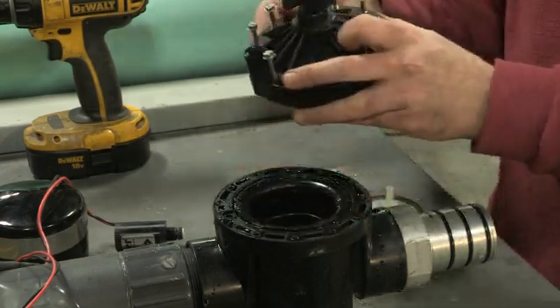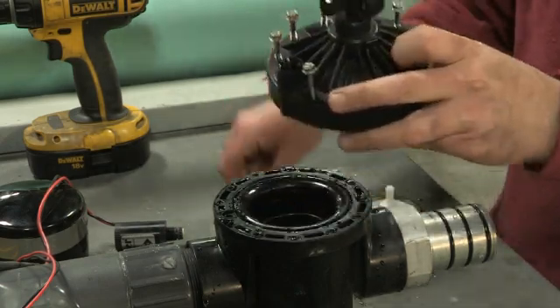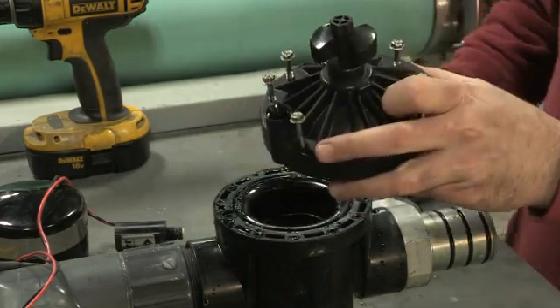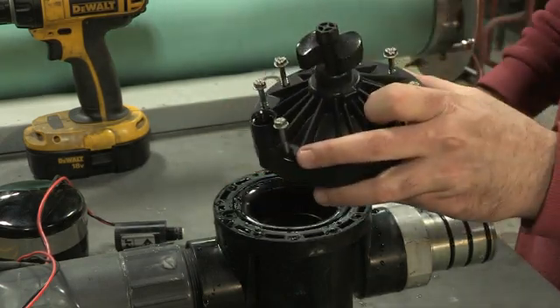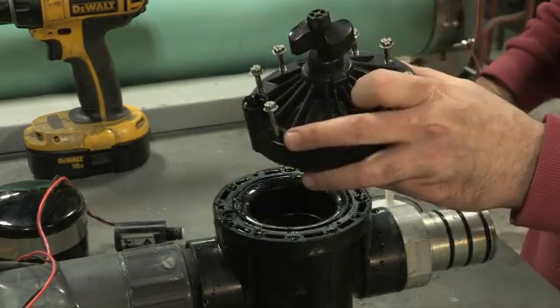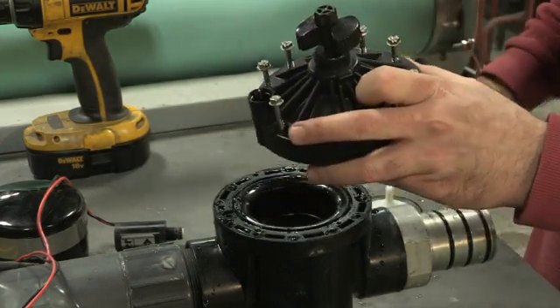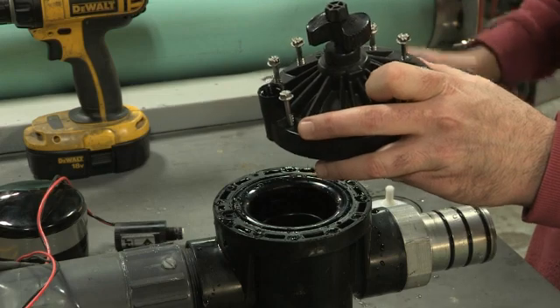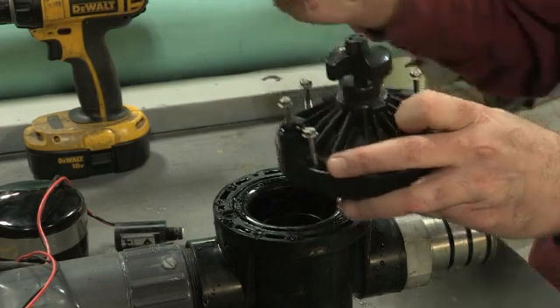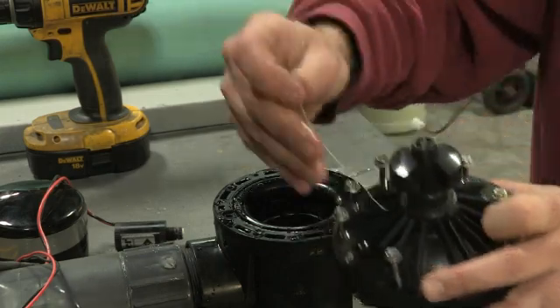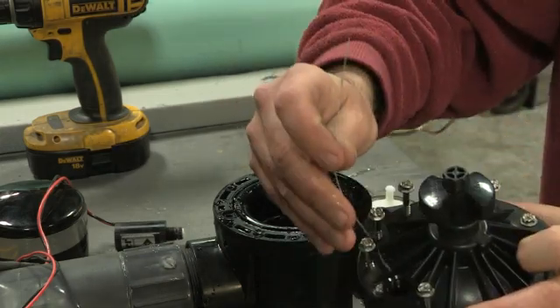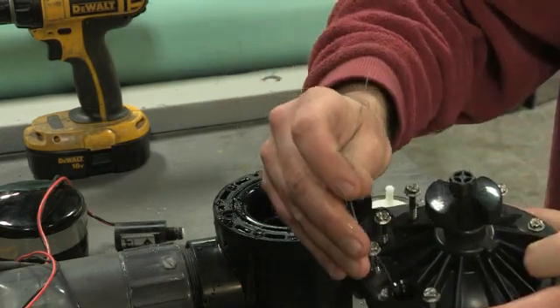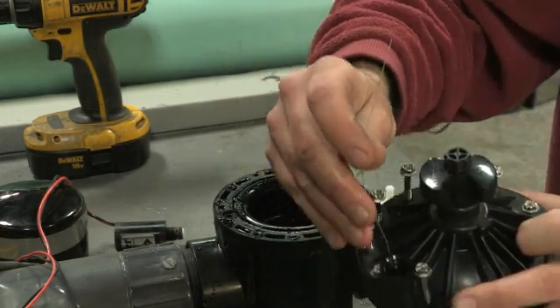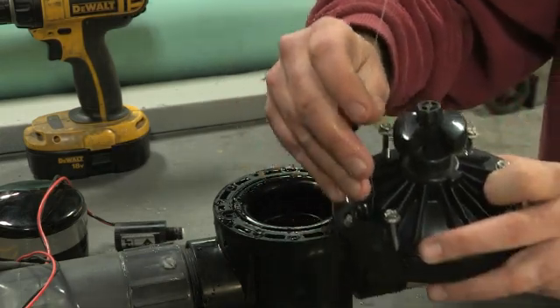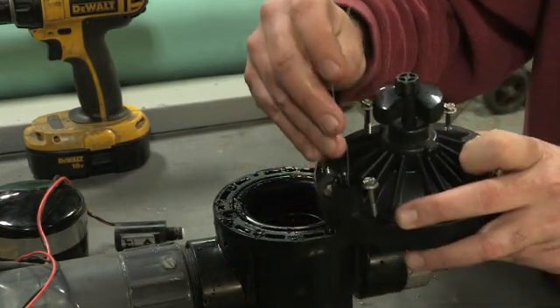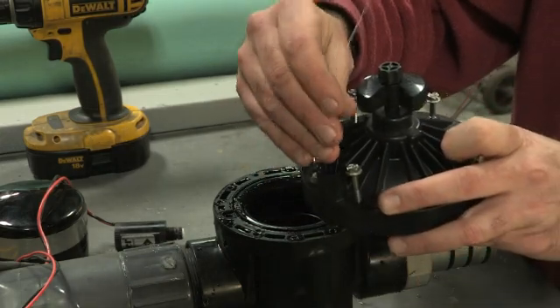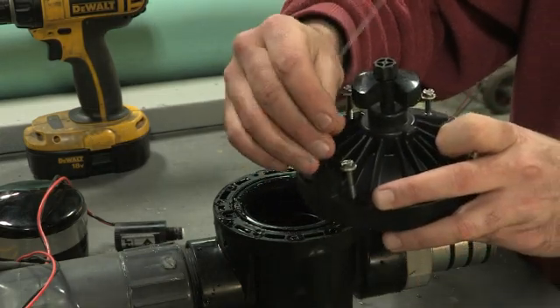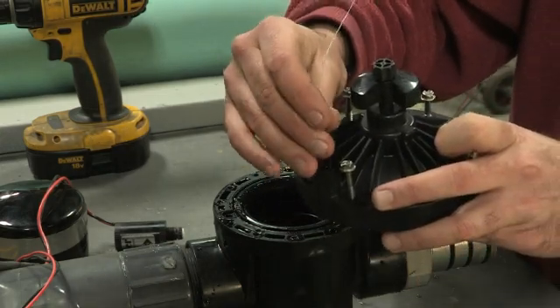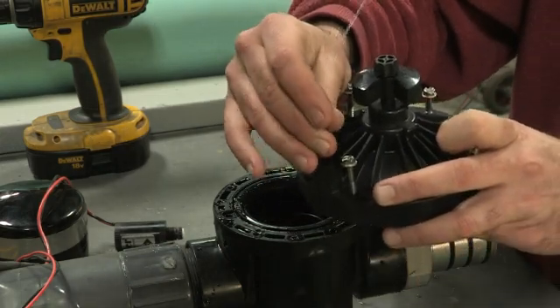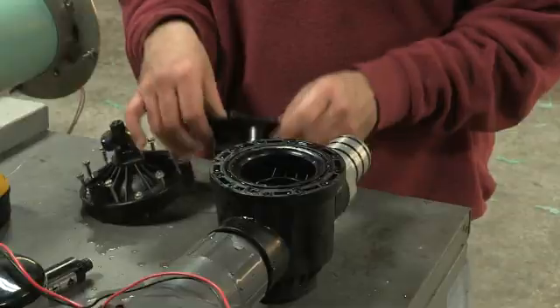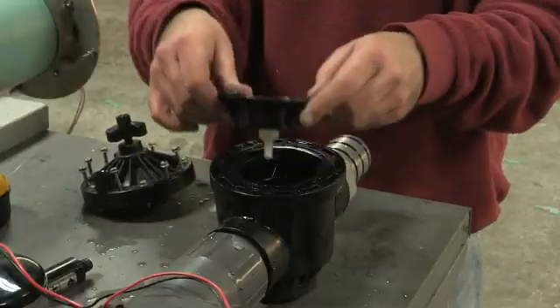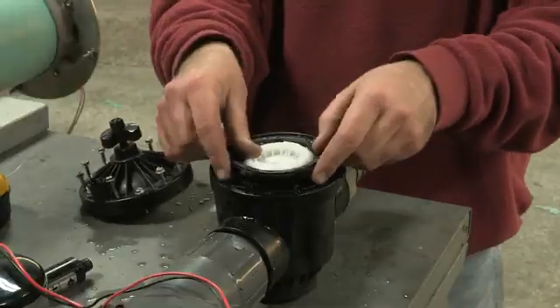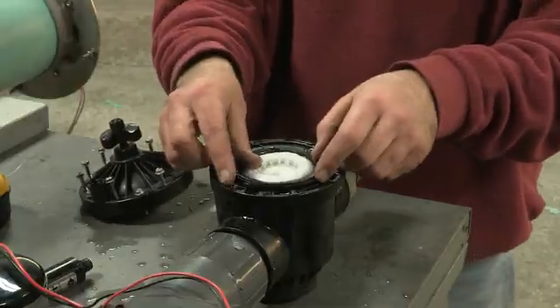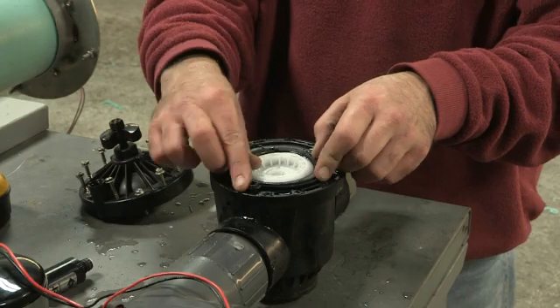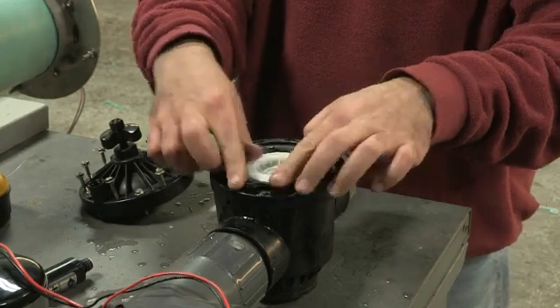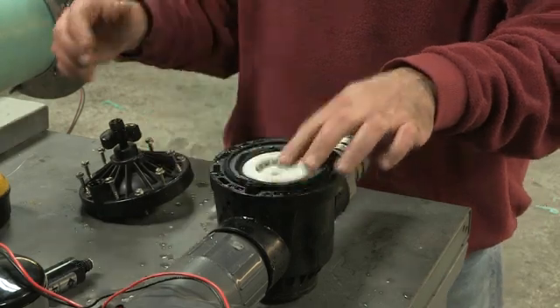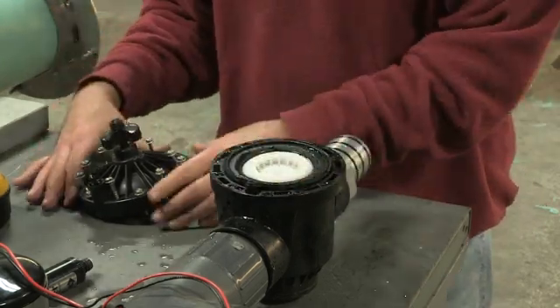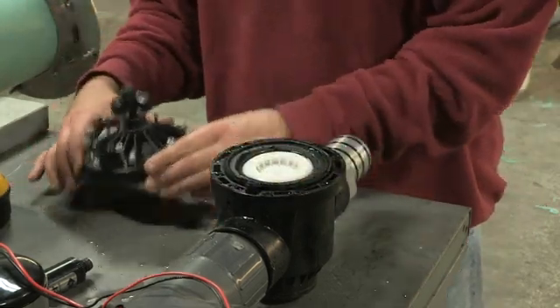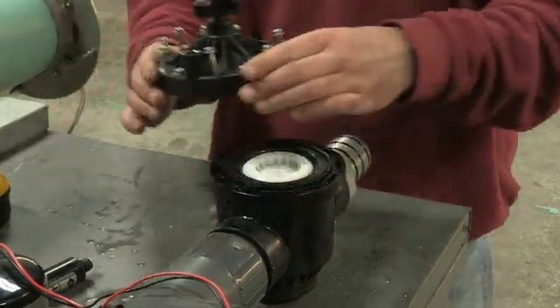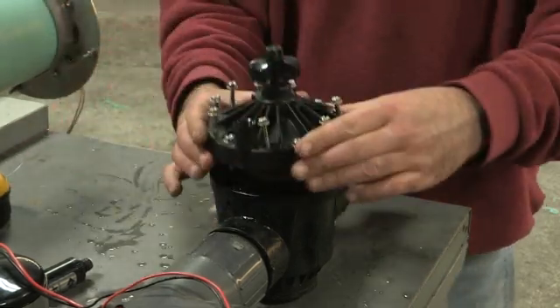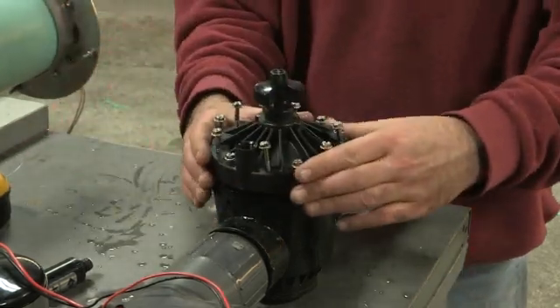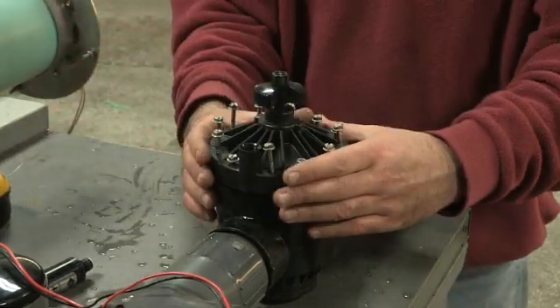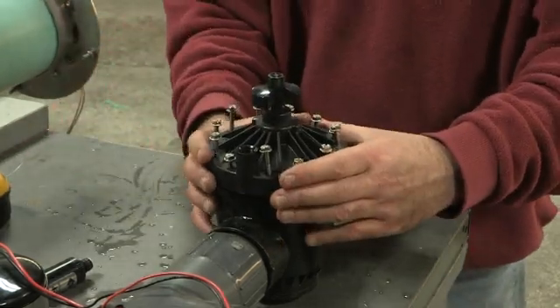Finally, using a common paper clip, clean out the hole in the solenoid opening. Once clean, reassemble the unit, making sure to line up the diaphragm tab with the seat.